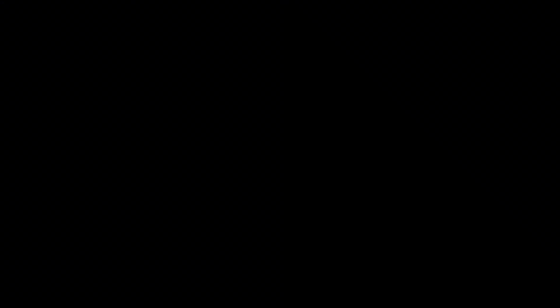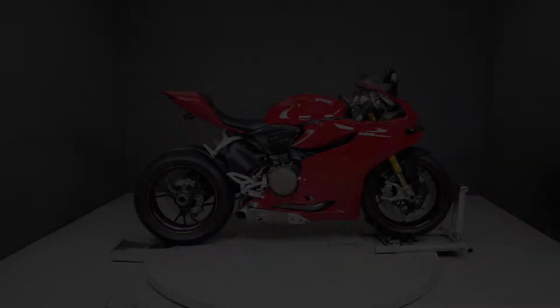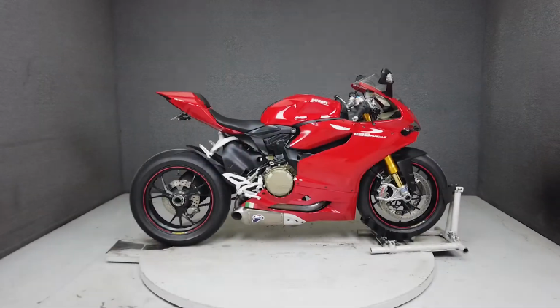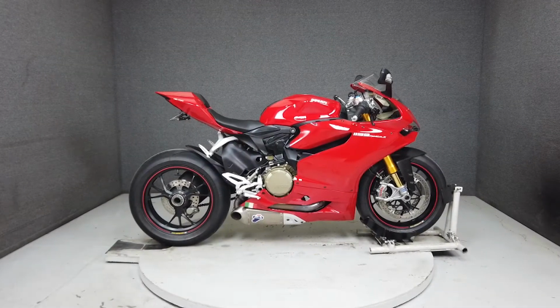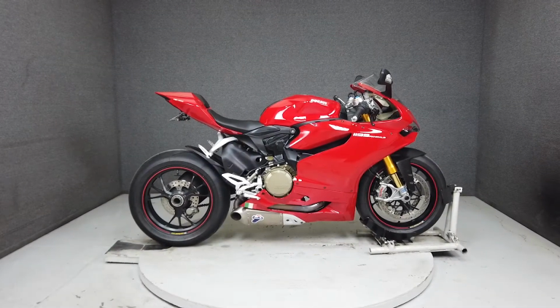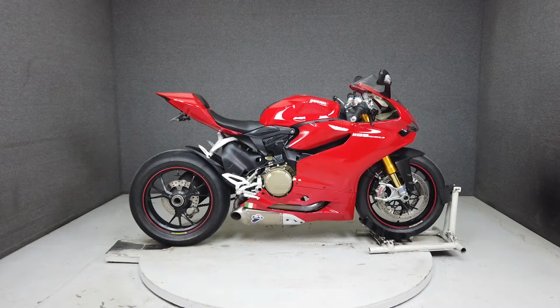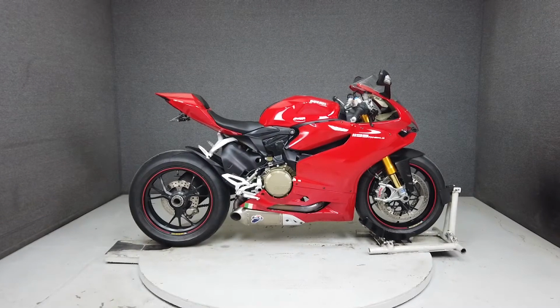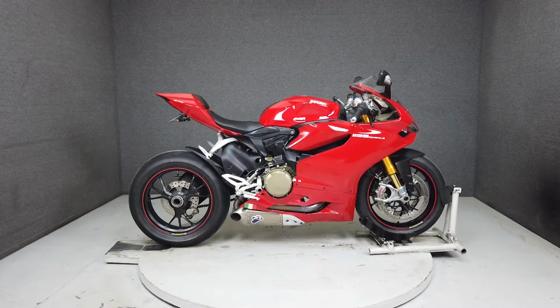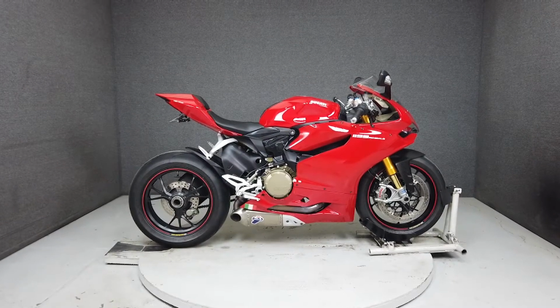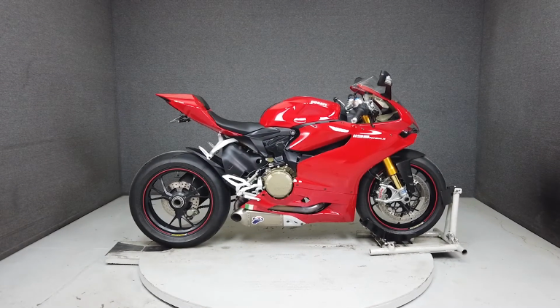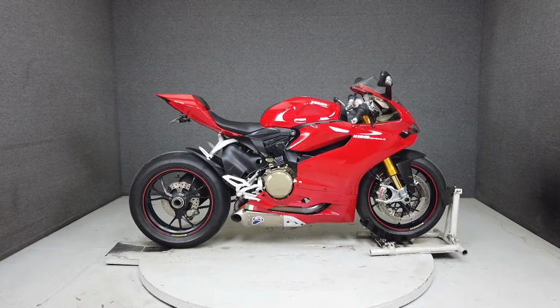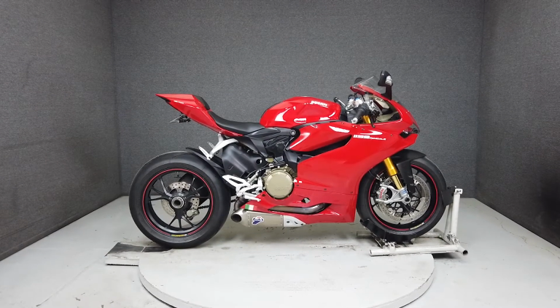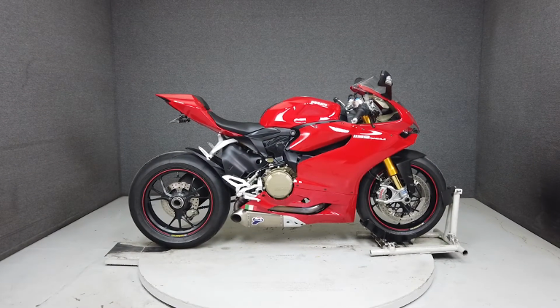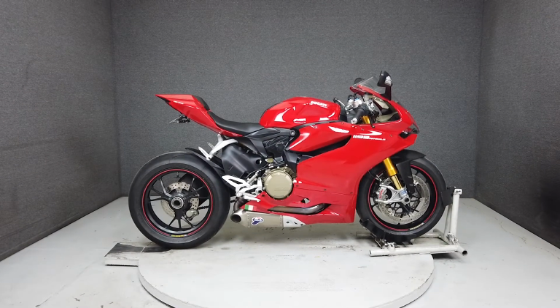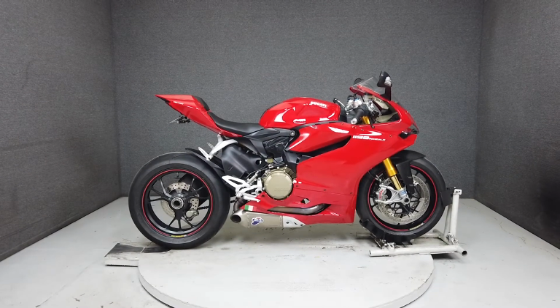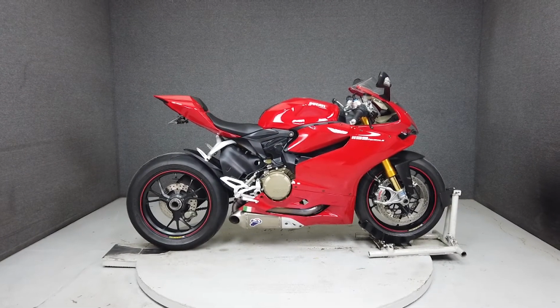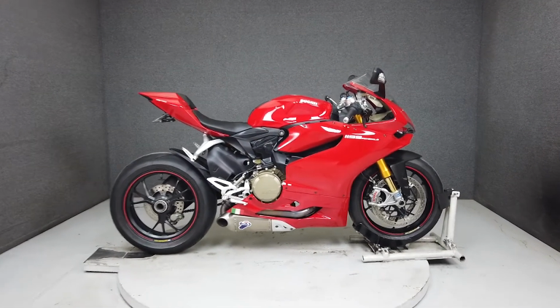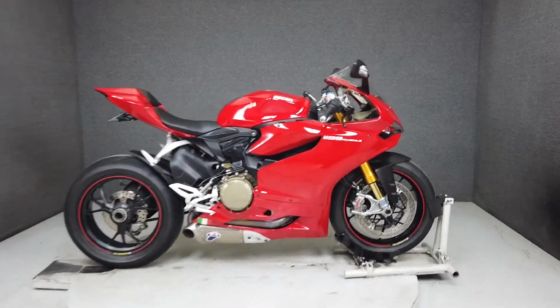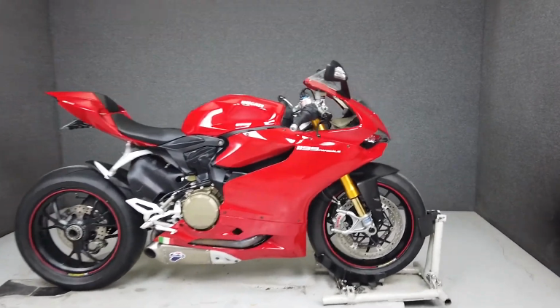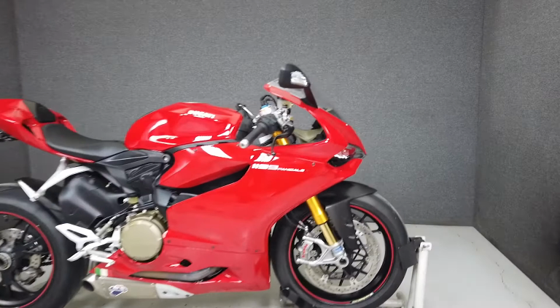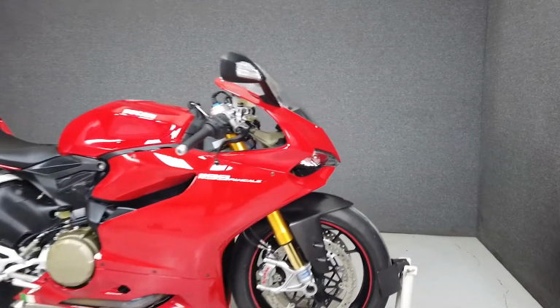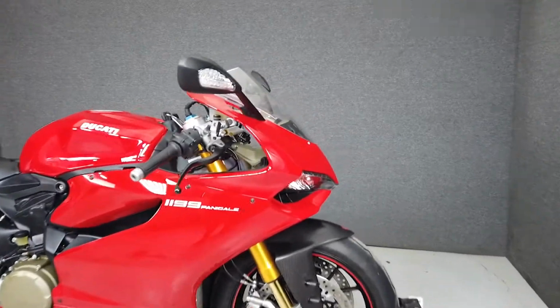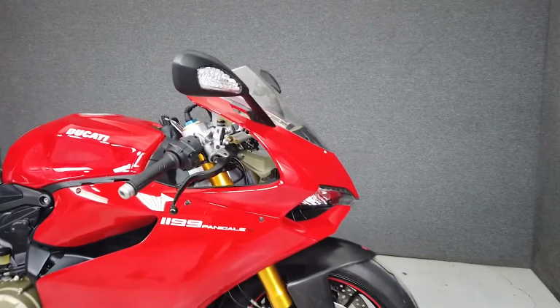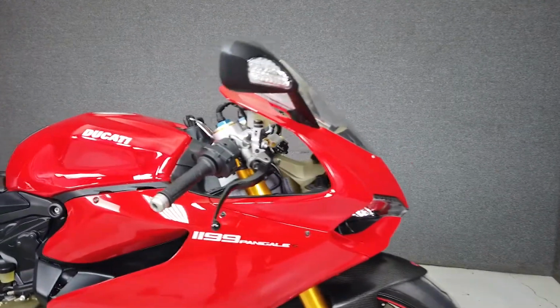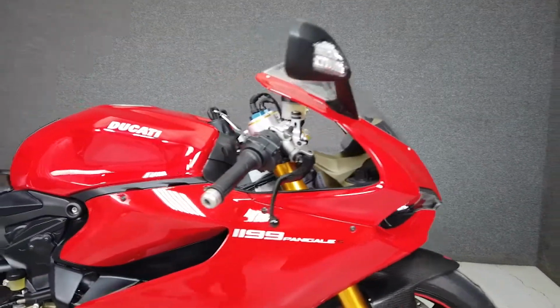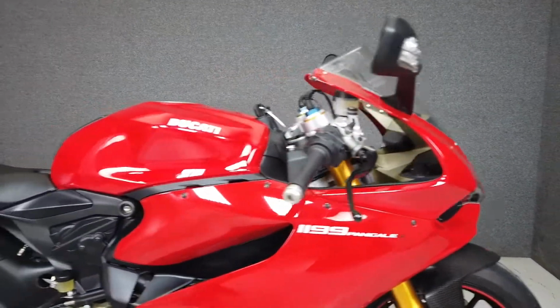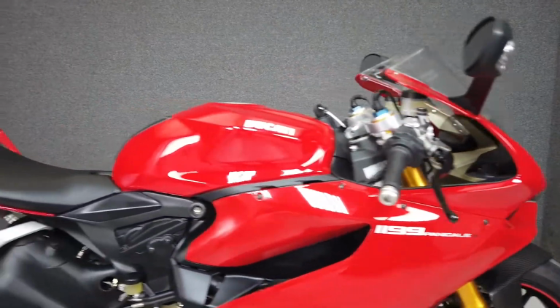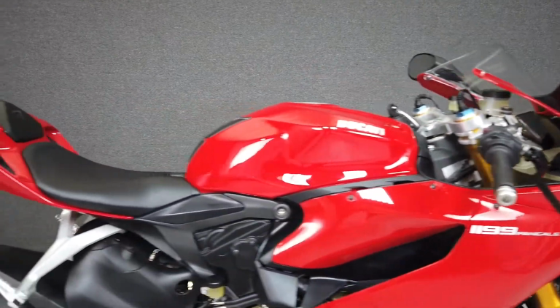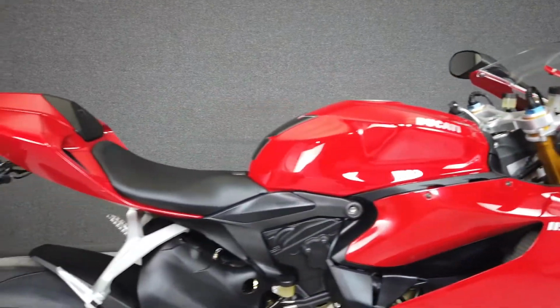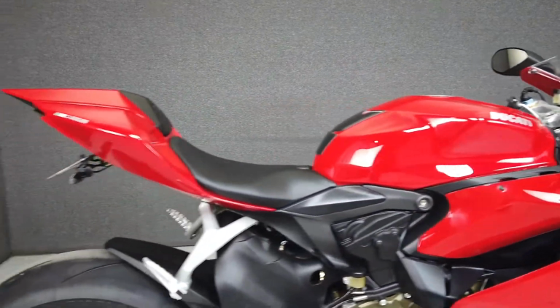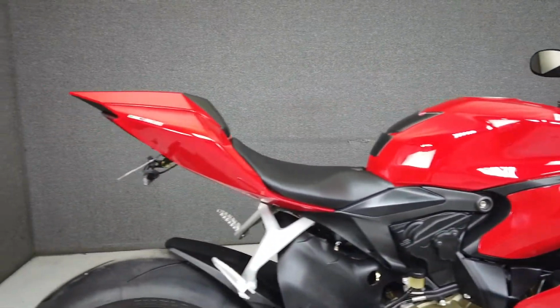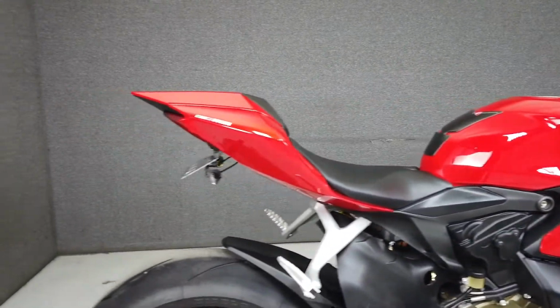Hey everyone, this is Keegan from National Powersports. This 2012 Ducati Panigale 1199S with only 5,575 miles passes New Hampshire State Inspection and runs well.